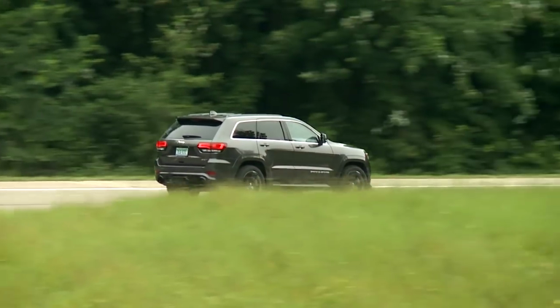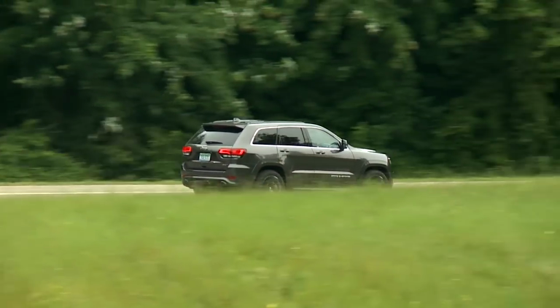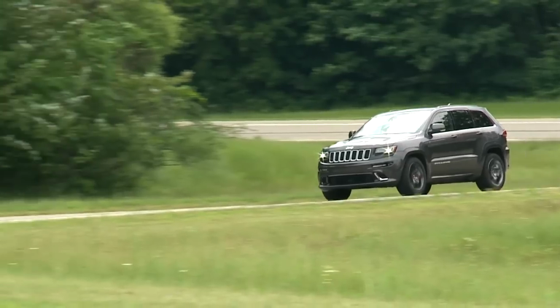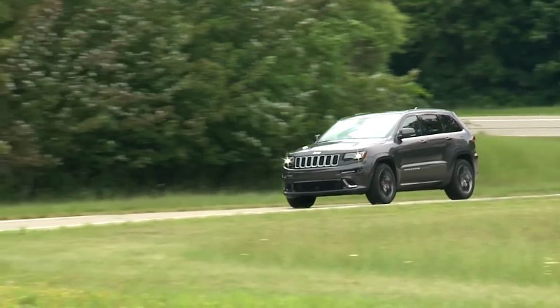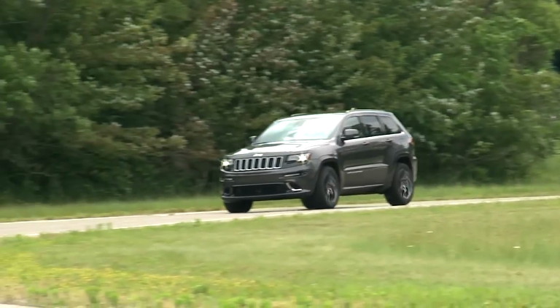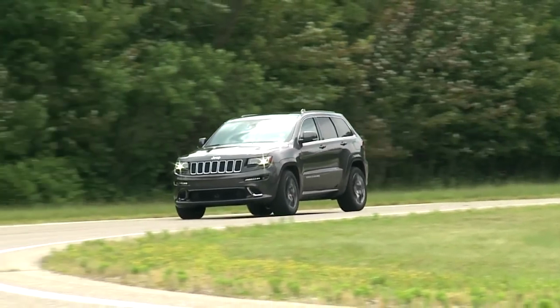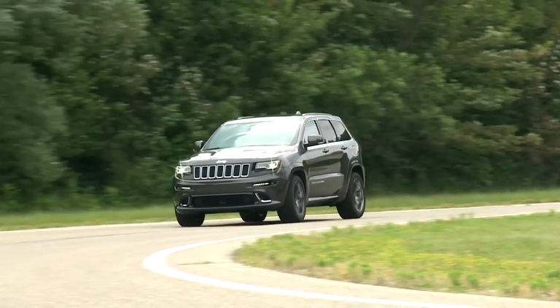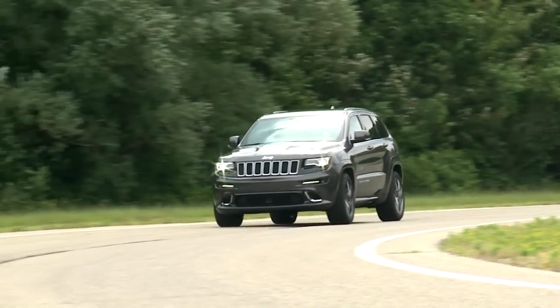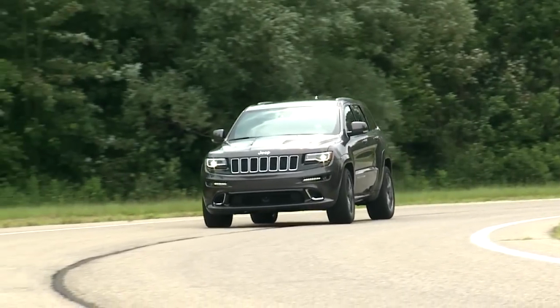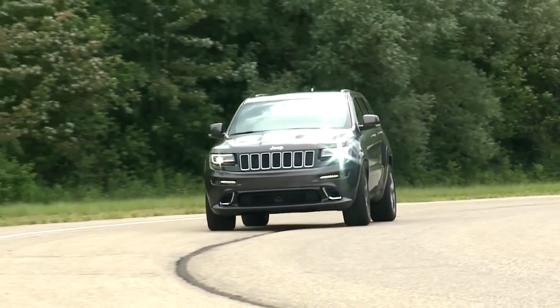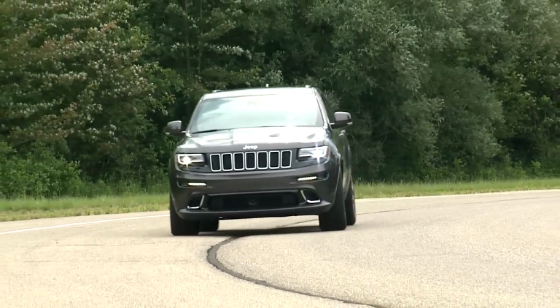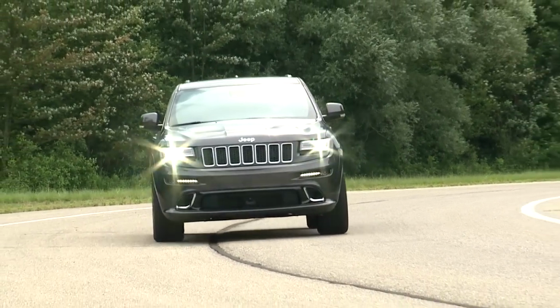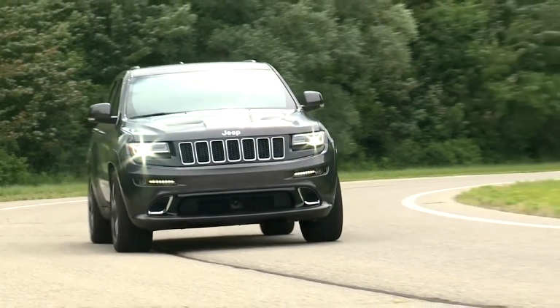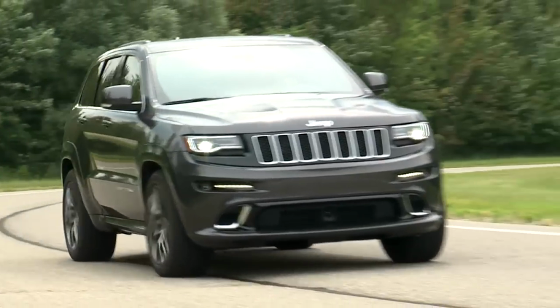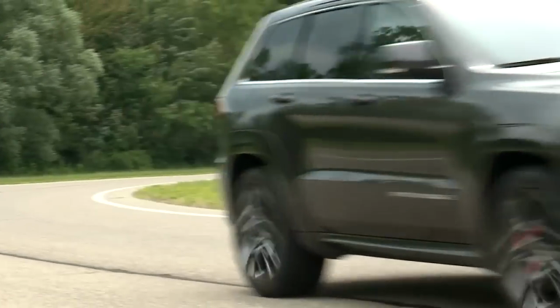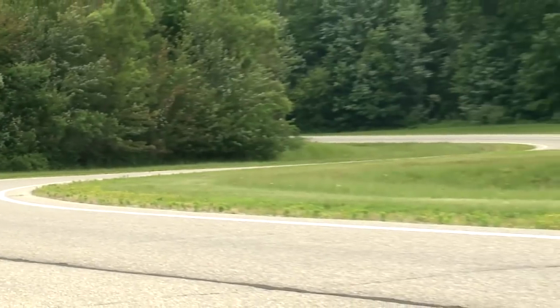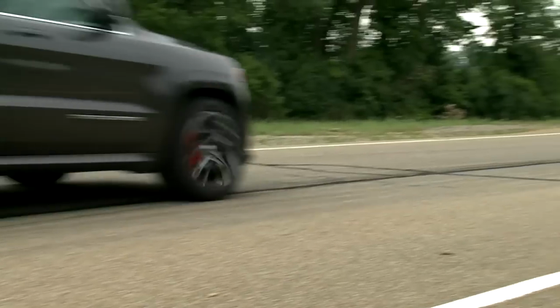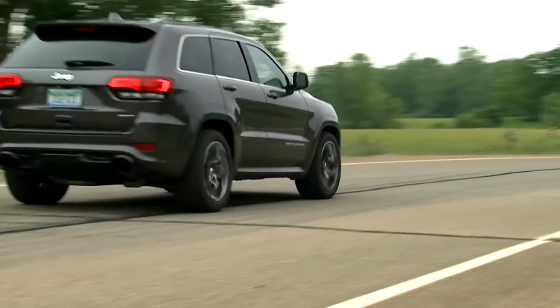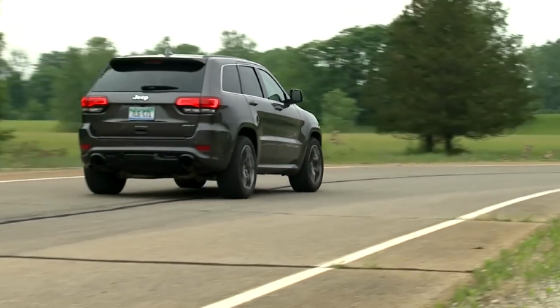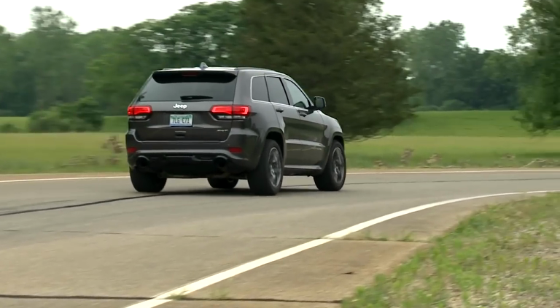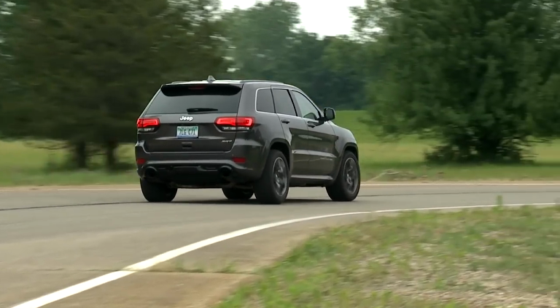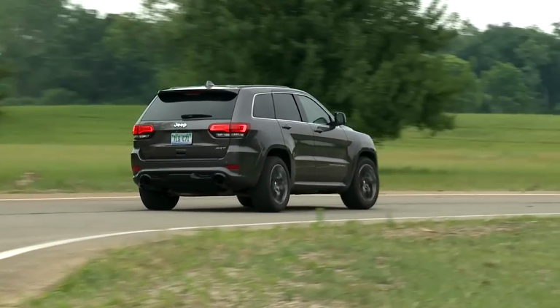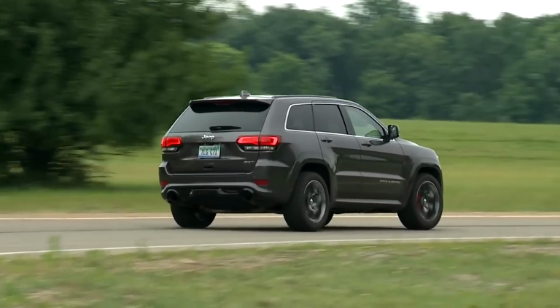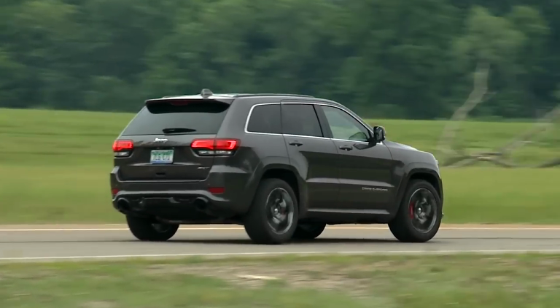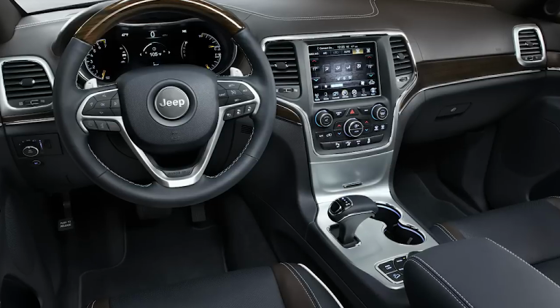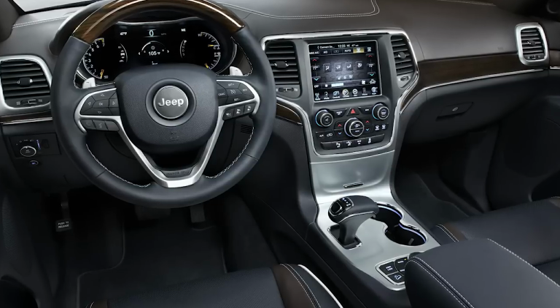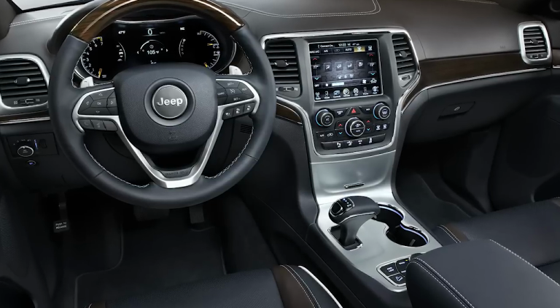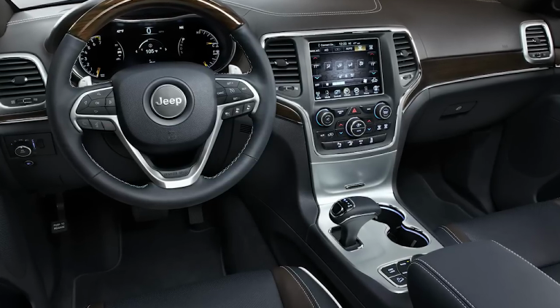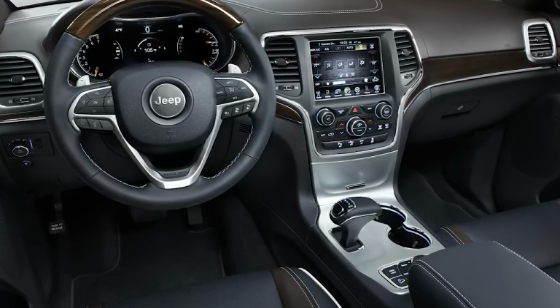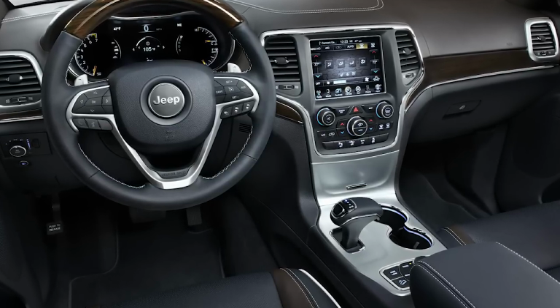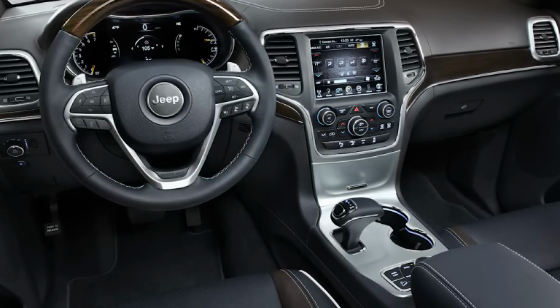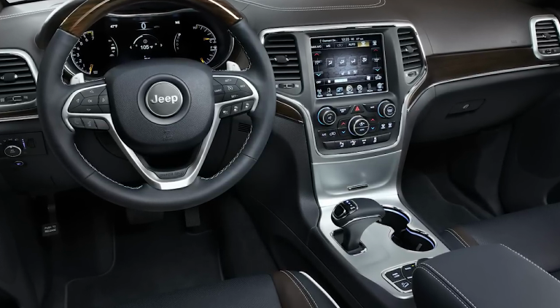The Grand Cherokee is a tall wagon with some understated styling. It wears a slim grille, has a classic long-roofed SUV body, but wears modern touches of metallic trim and LED tail lamps. The Grand Cherokee's cabin is richly furnished with textures and materials.